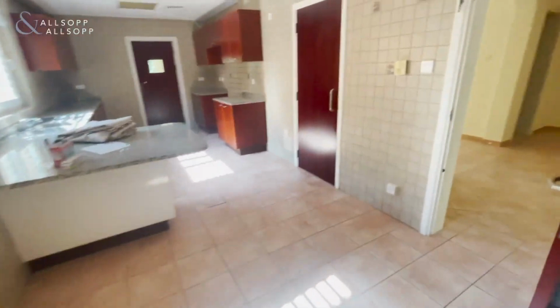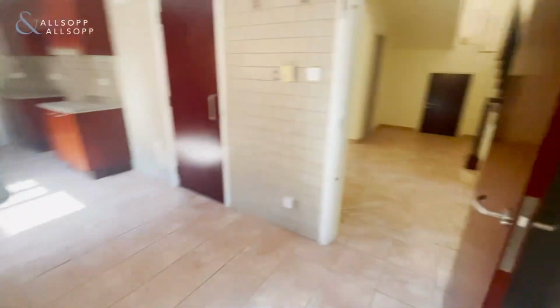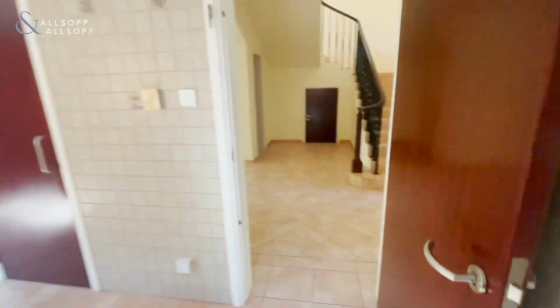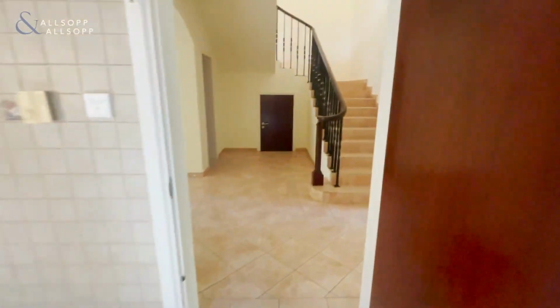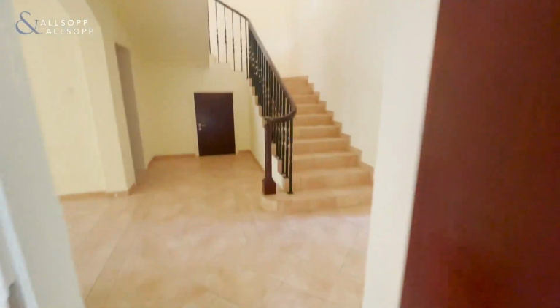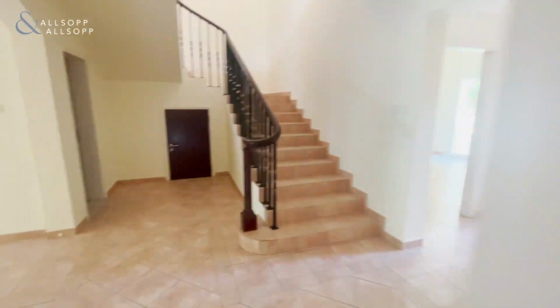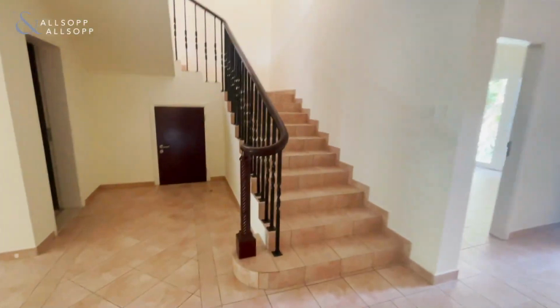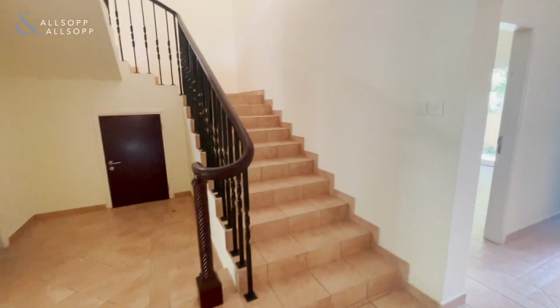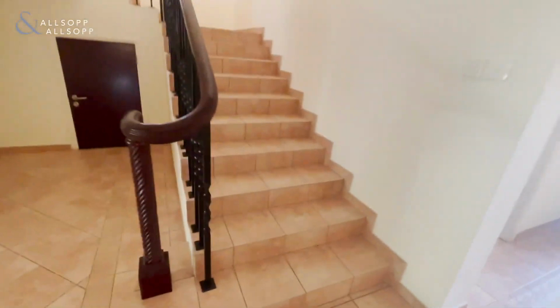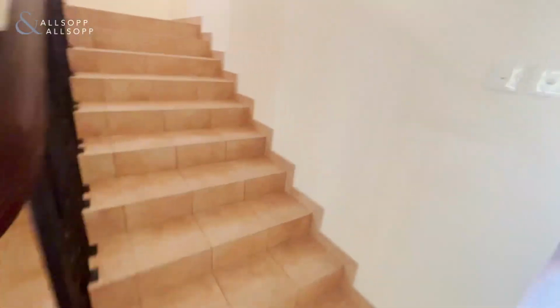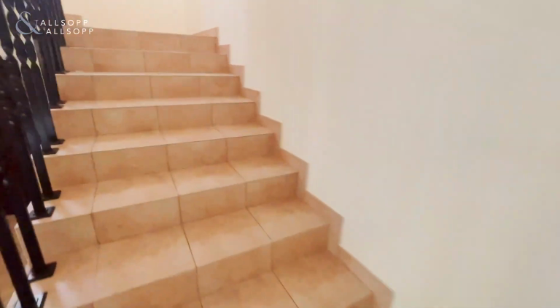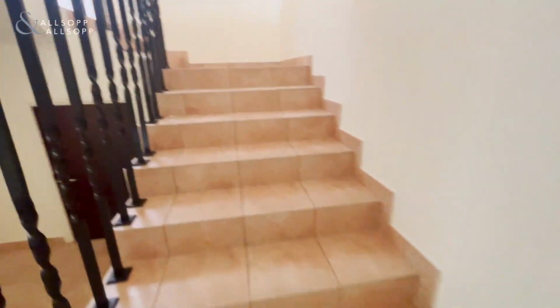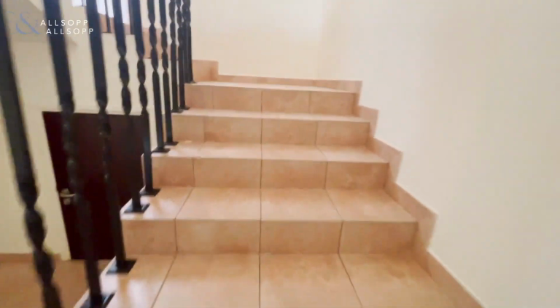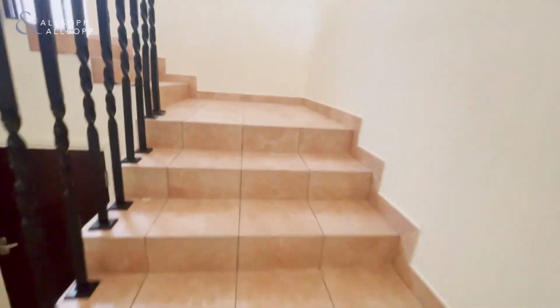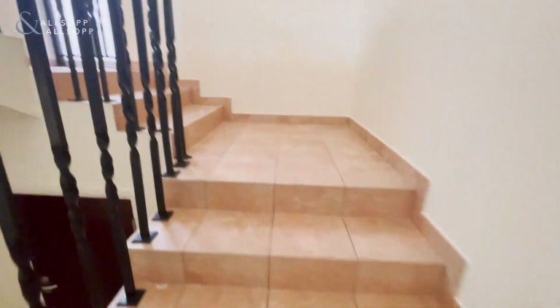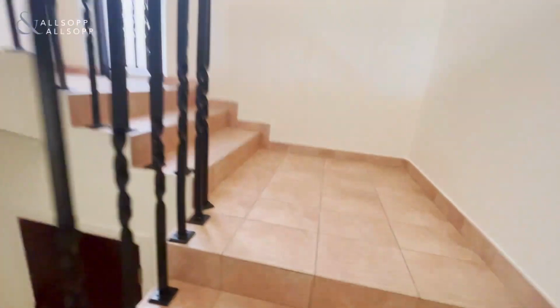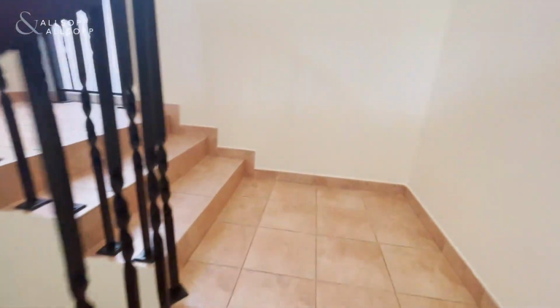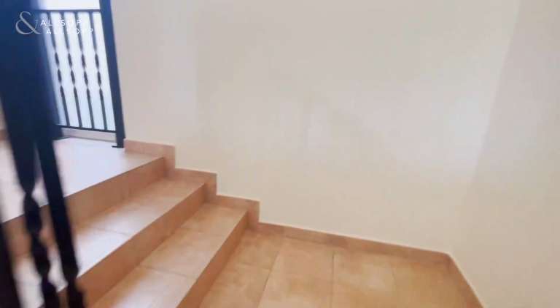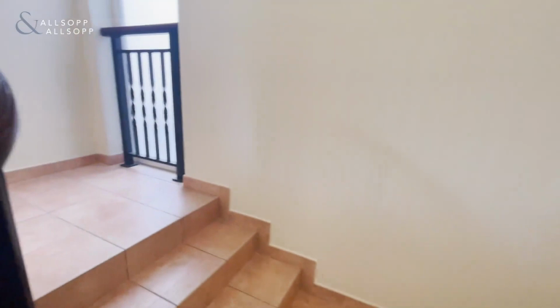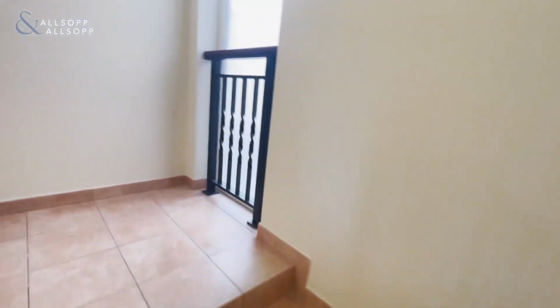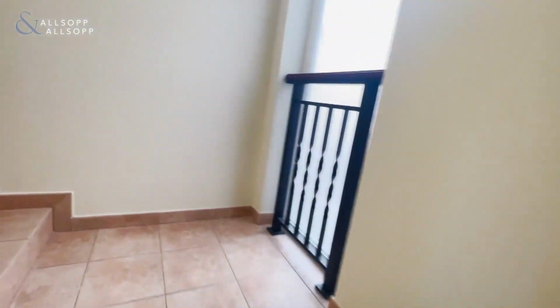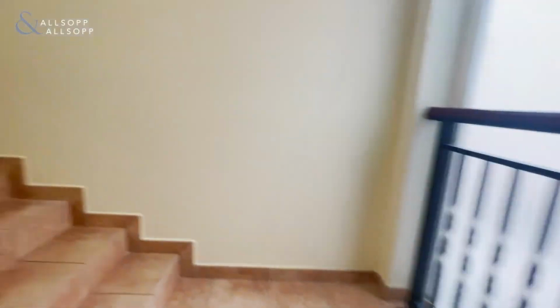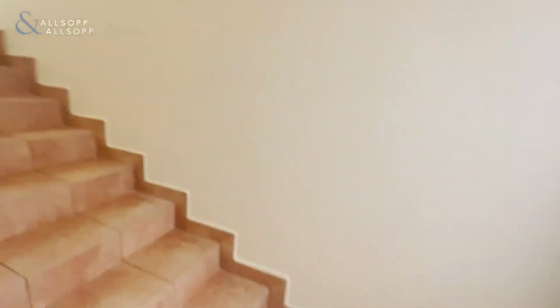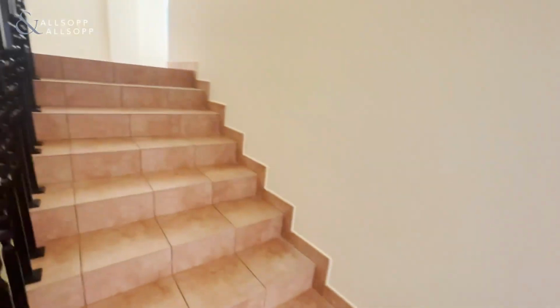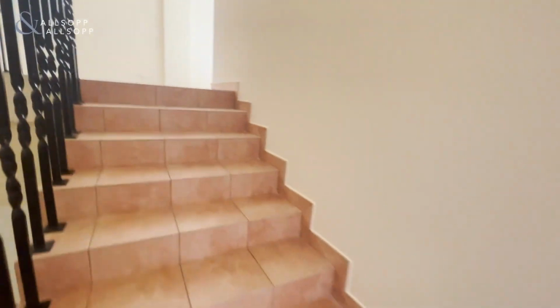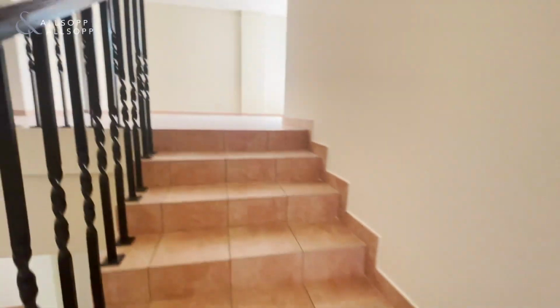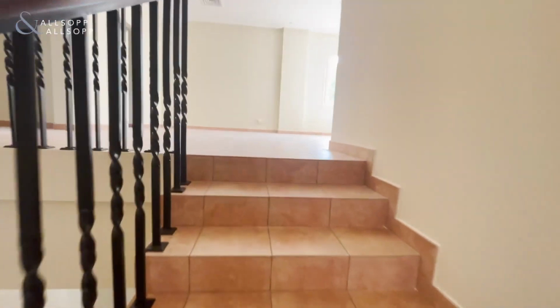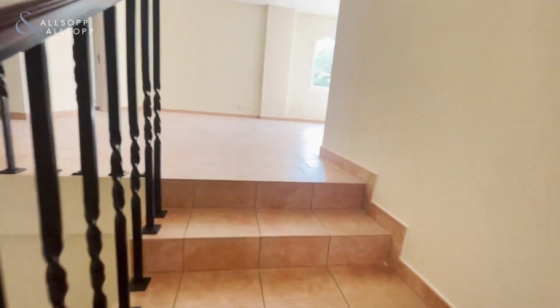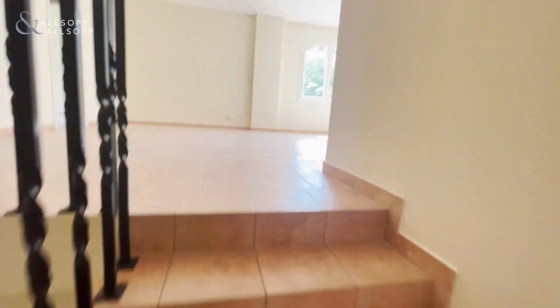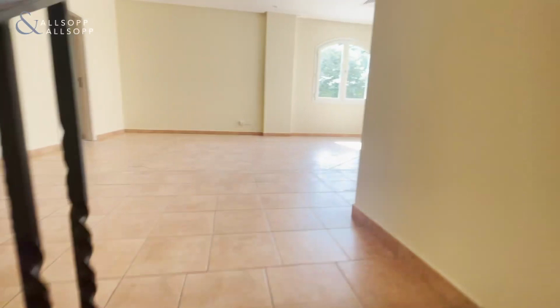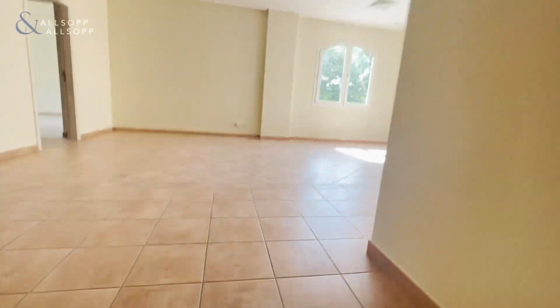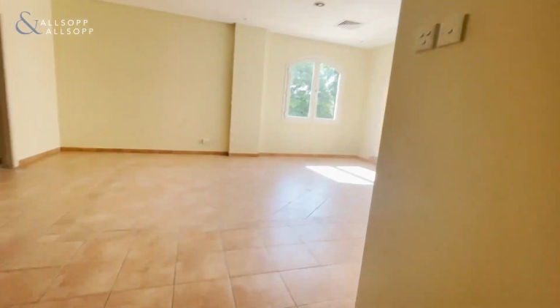Coming back through, we've got the stairs. The first thing that greets us at the top of the stairs is the family section — an extra living space, which means that you can spread your stuff out quite nicely in the townhouse.